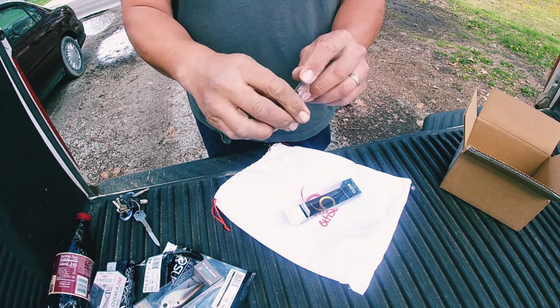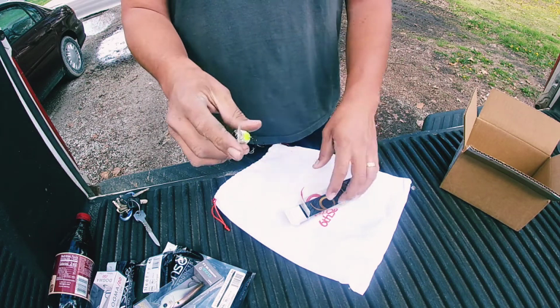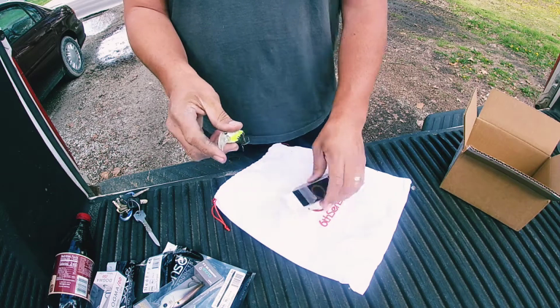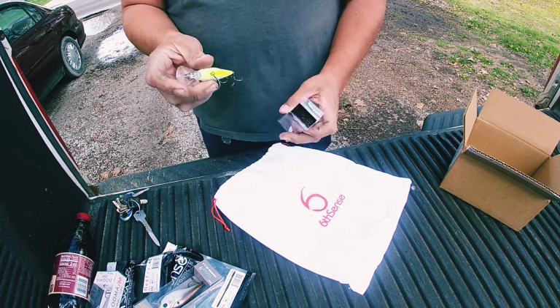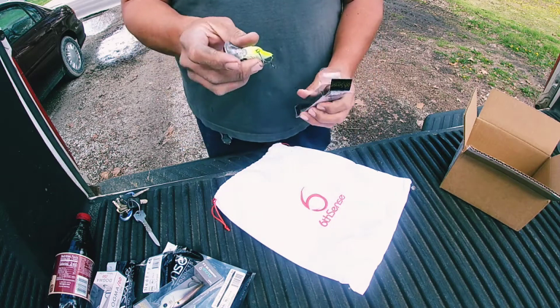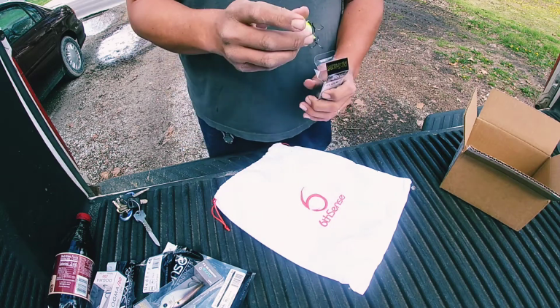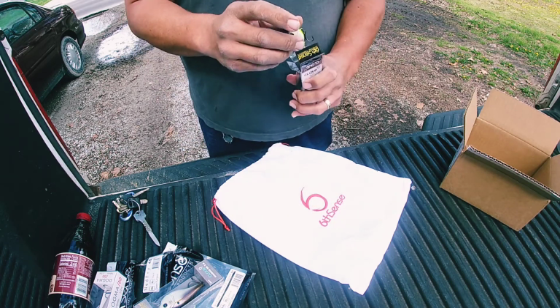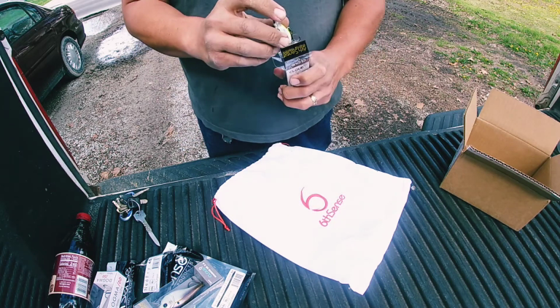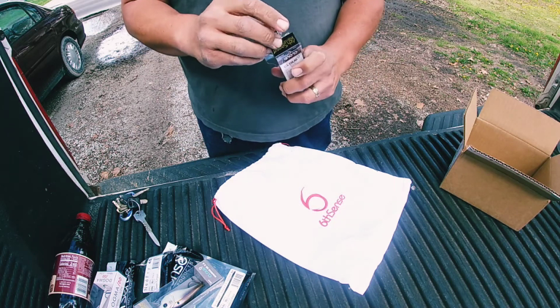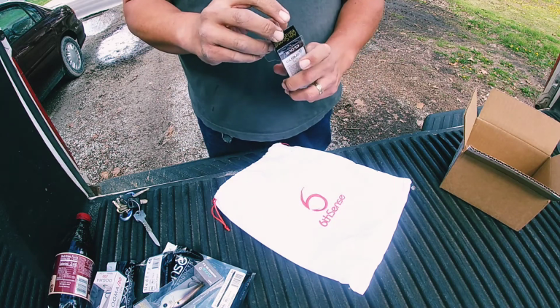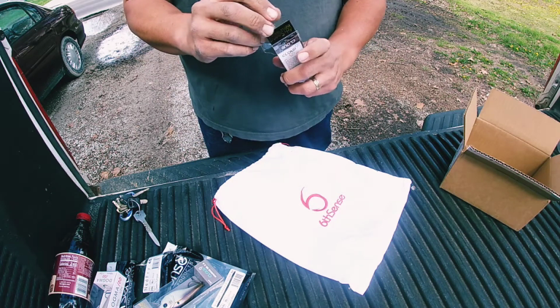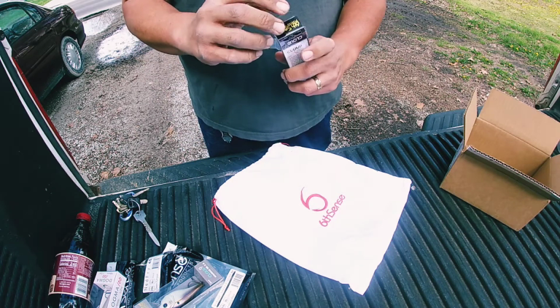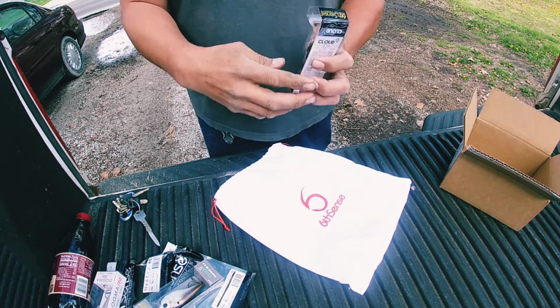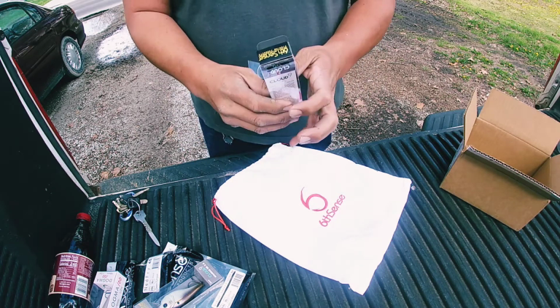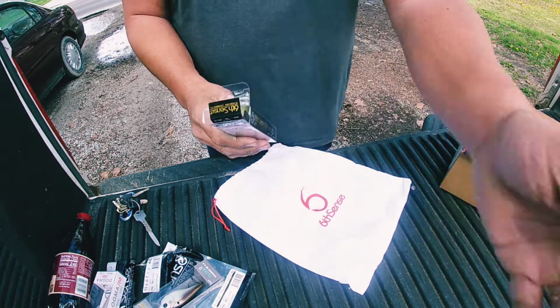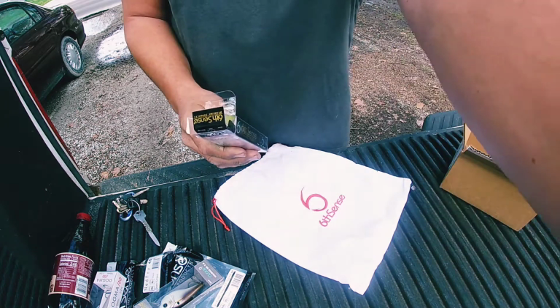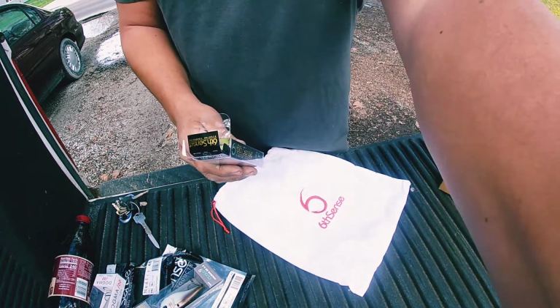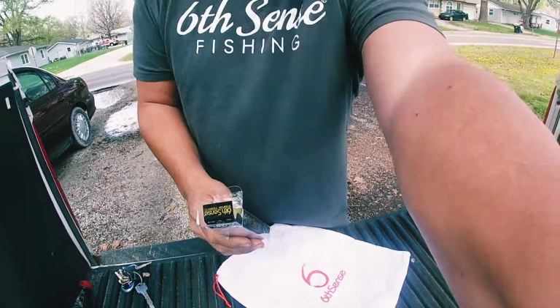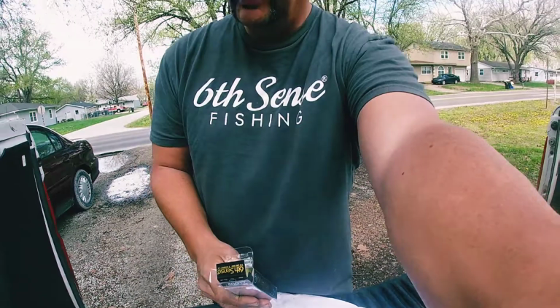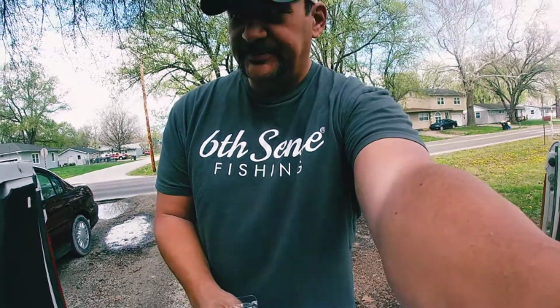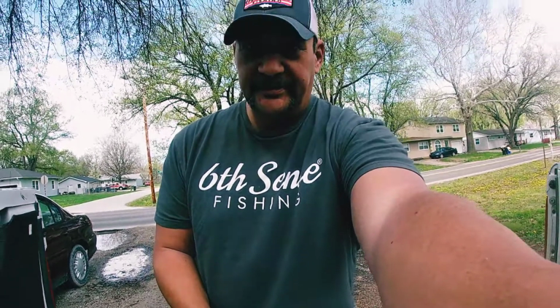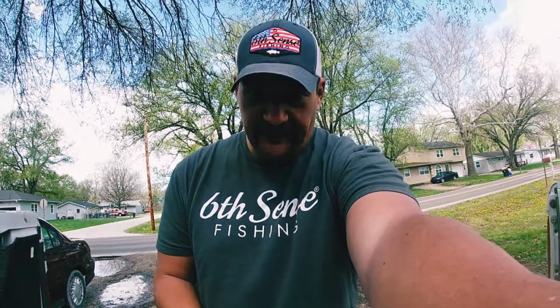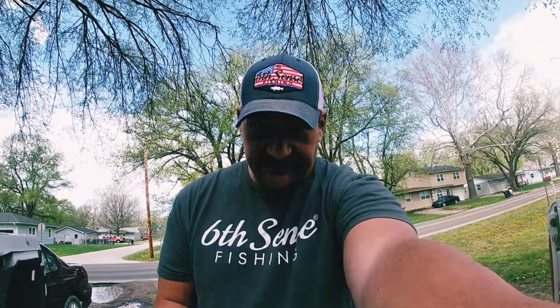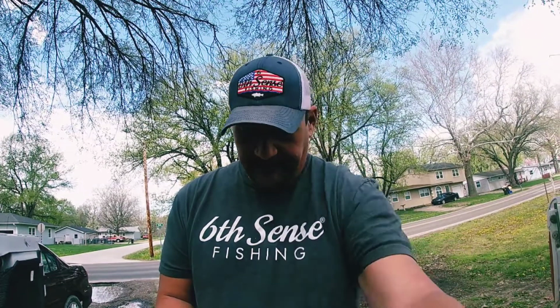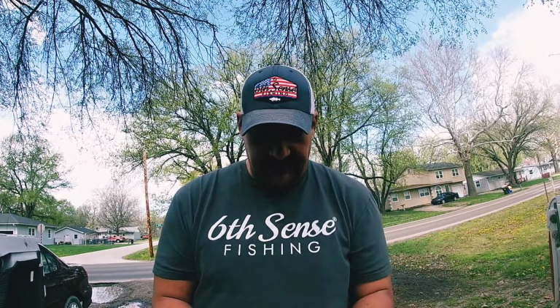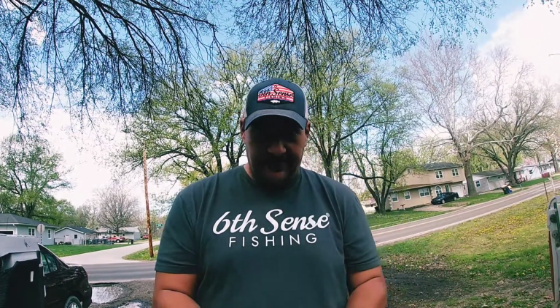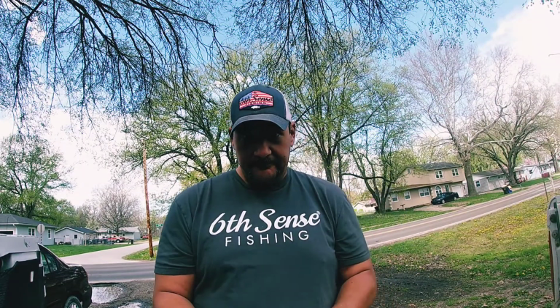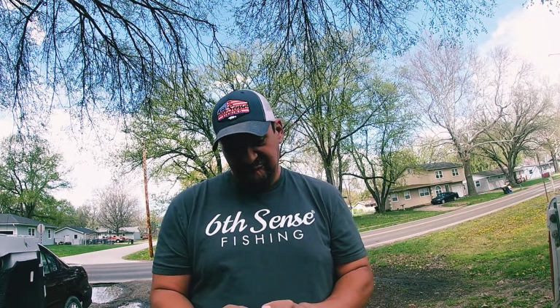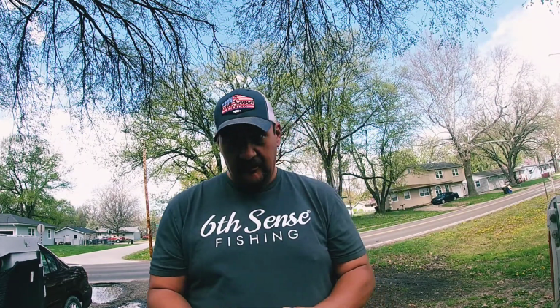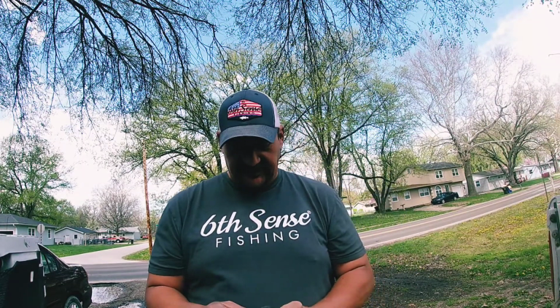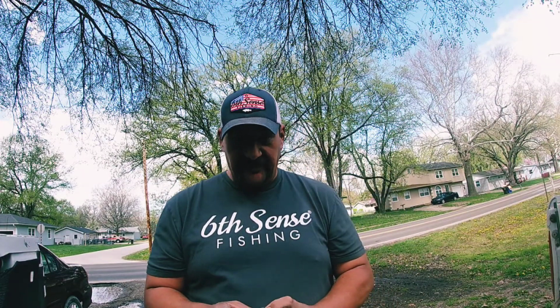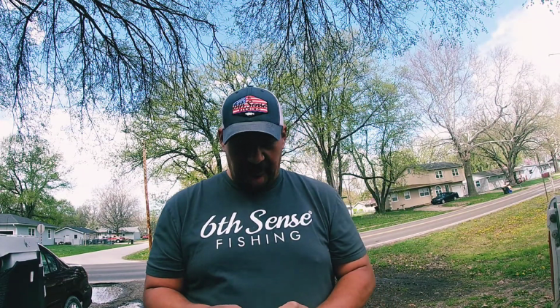That's it for this unboxing, guys. I do appreciate you guys watching — see you for the next one.